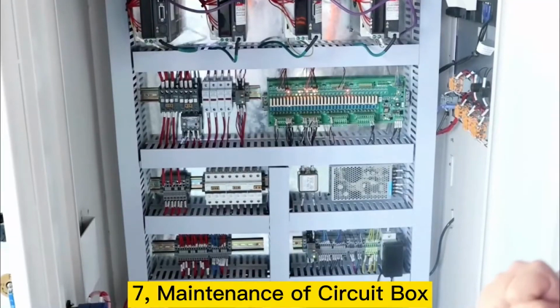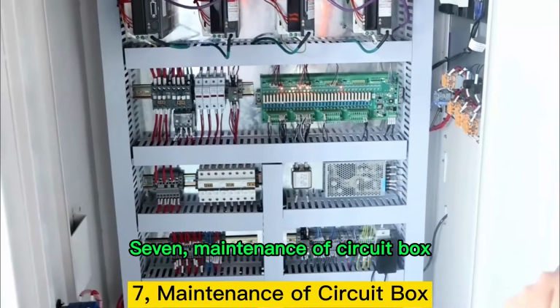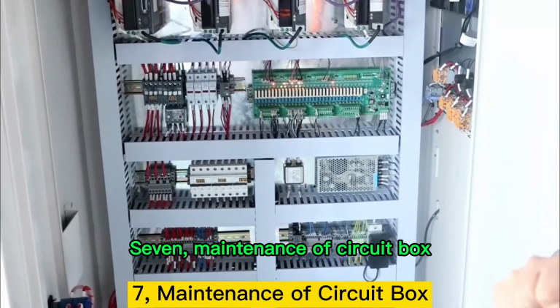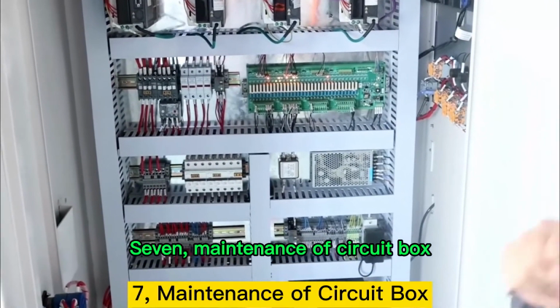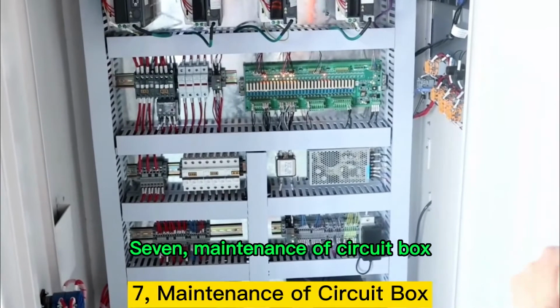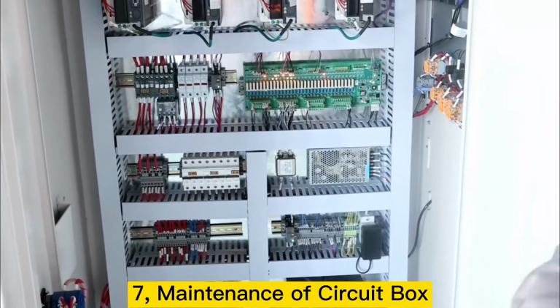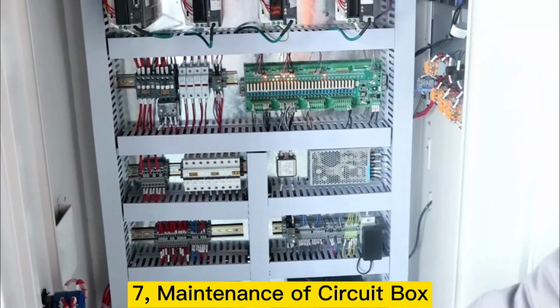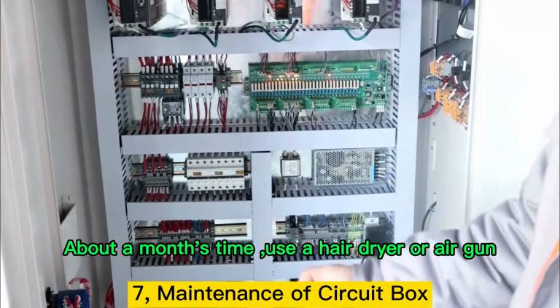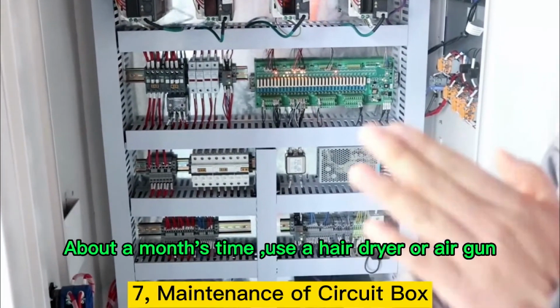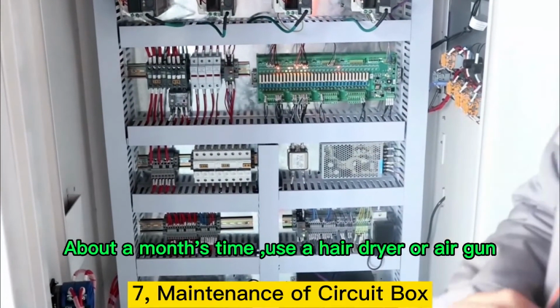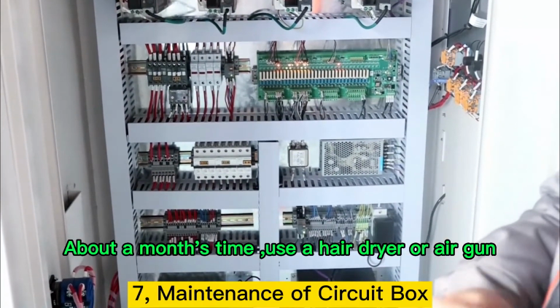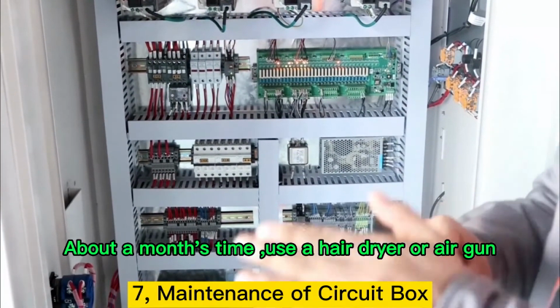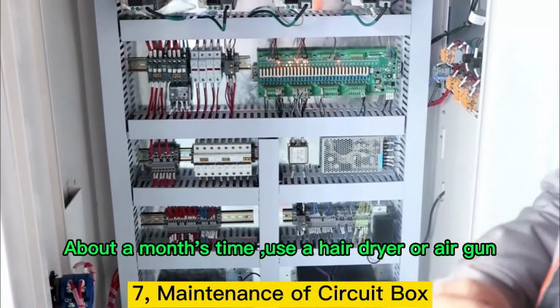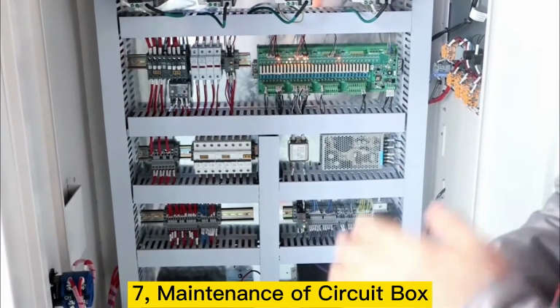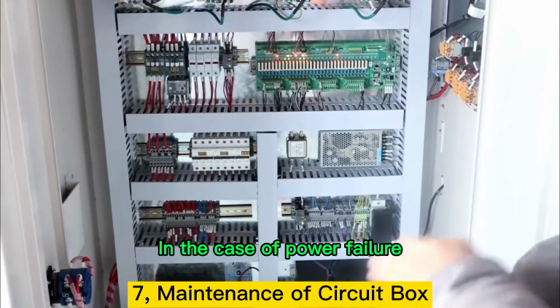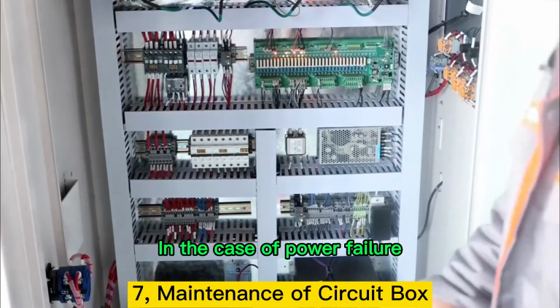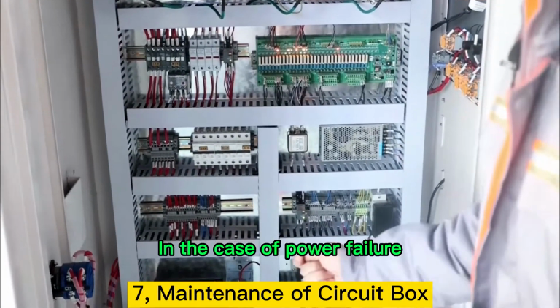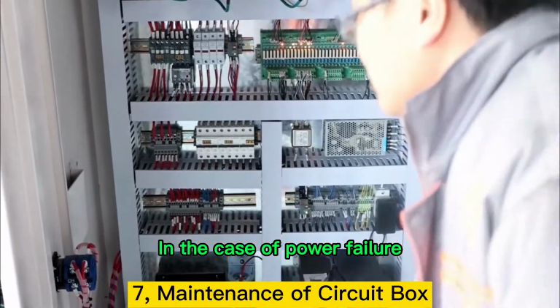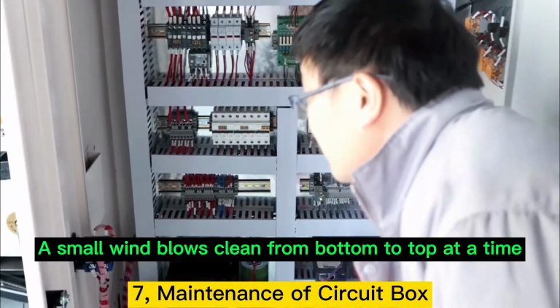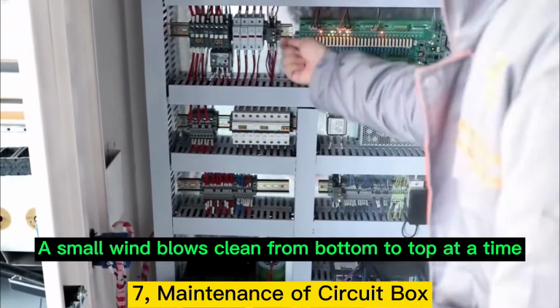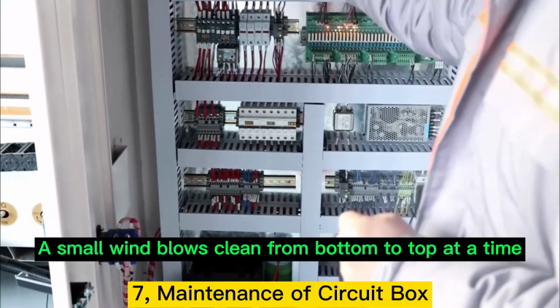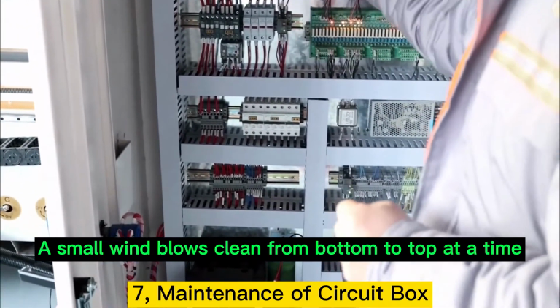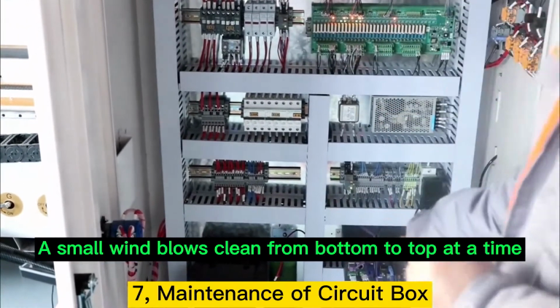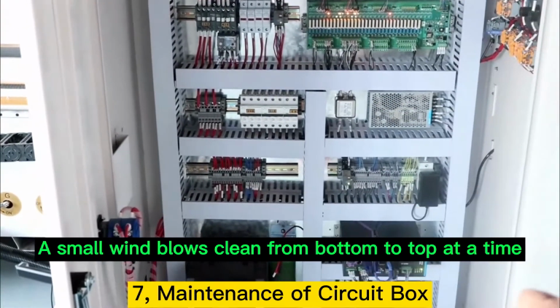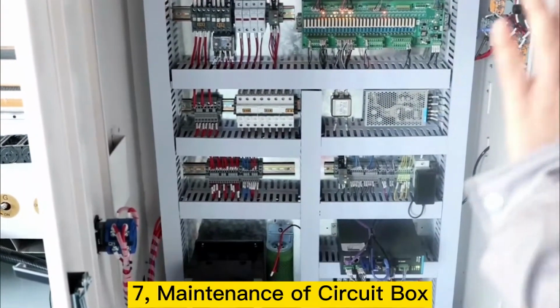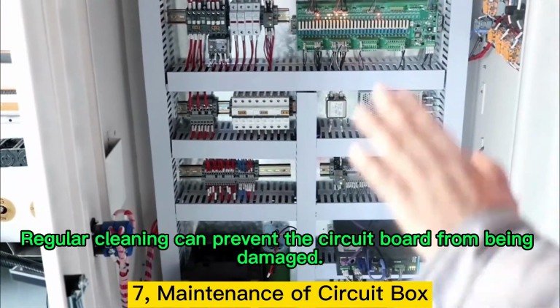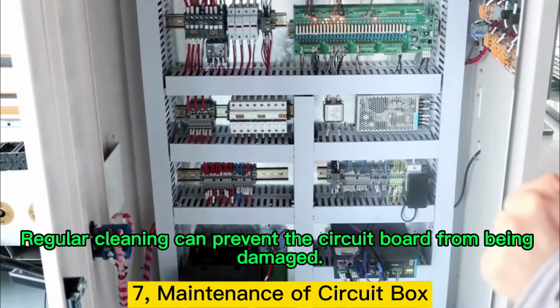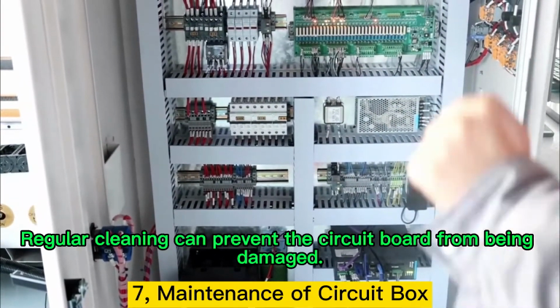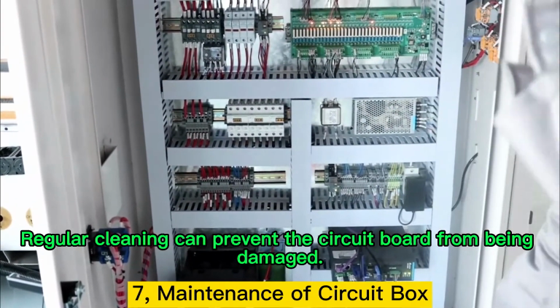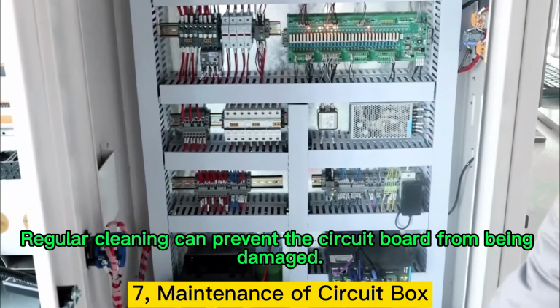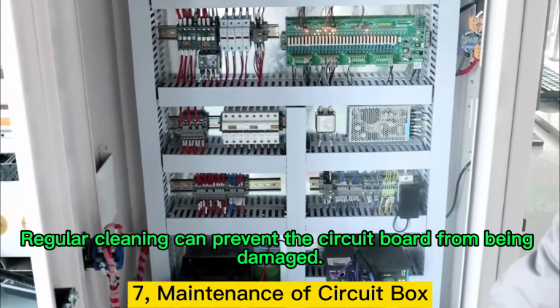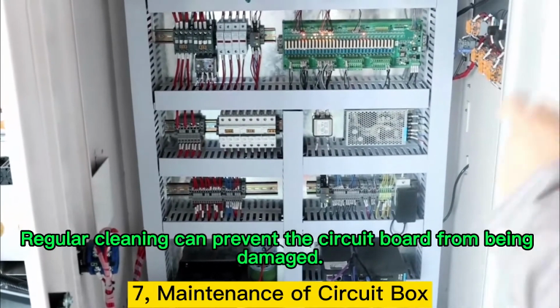Point 7: Maintenance of Circuit Box. About once a month, use a hair dryer or air gun. In the case of power failure, blow clean from bottom to top. Regular cleaning can prevent the circuit board from being damaged.